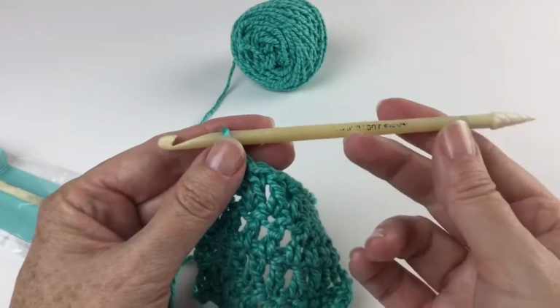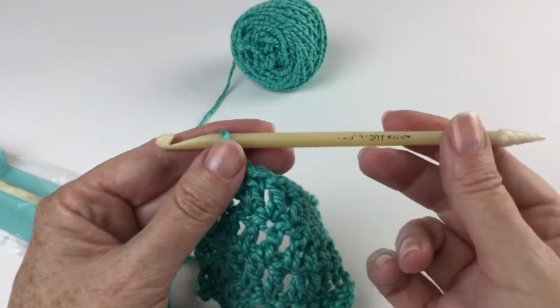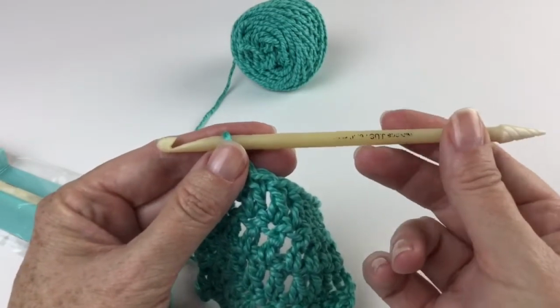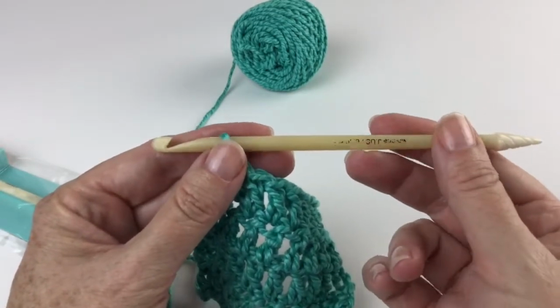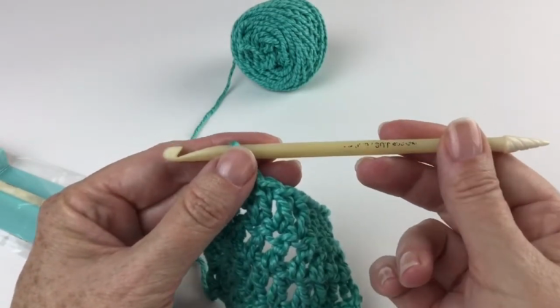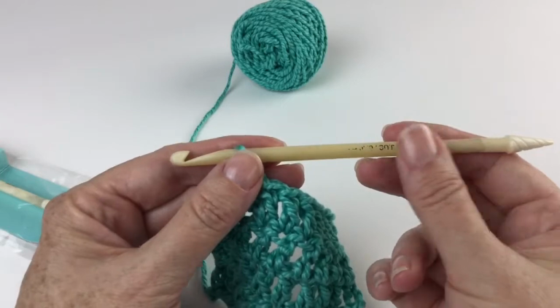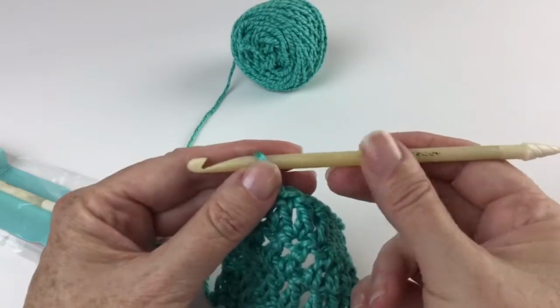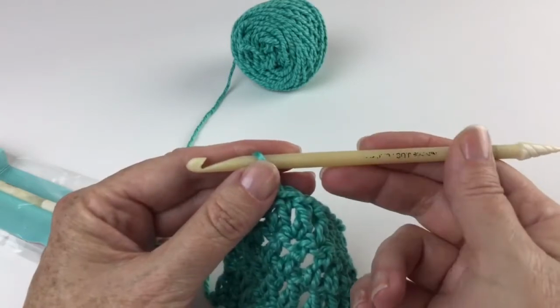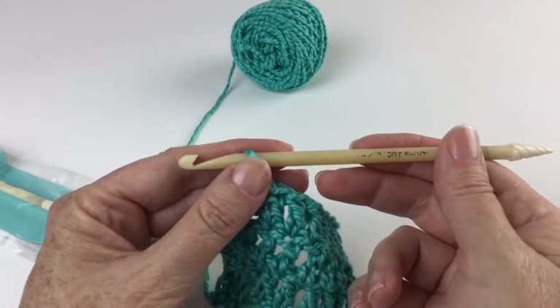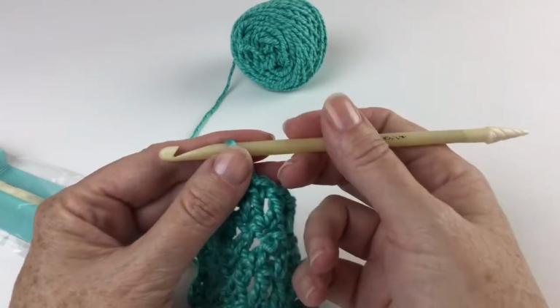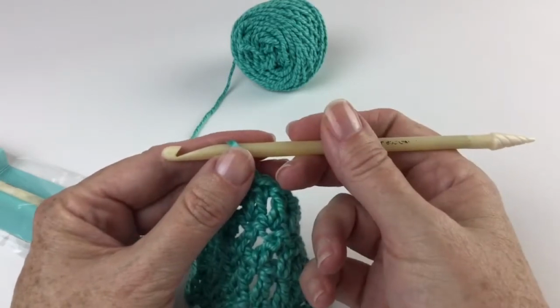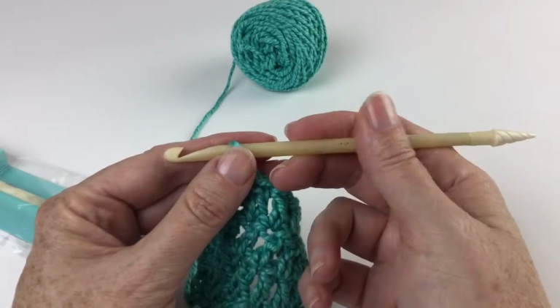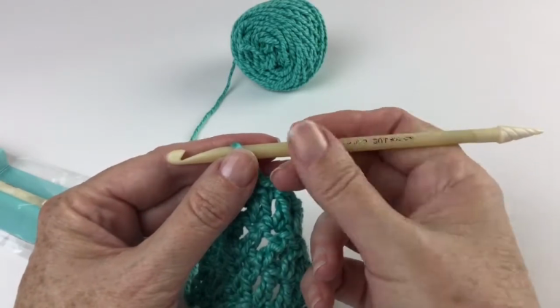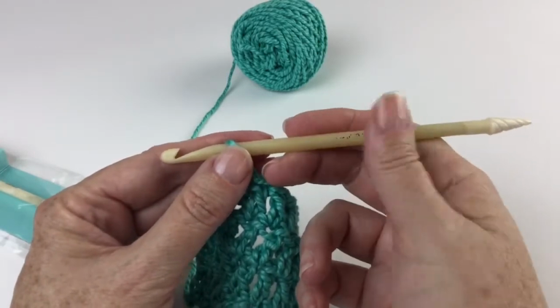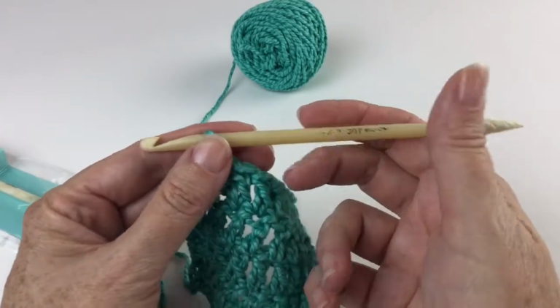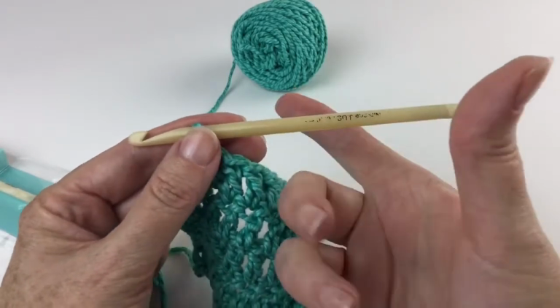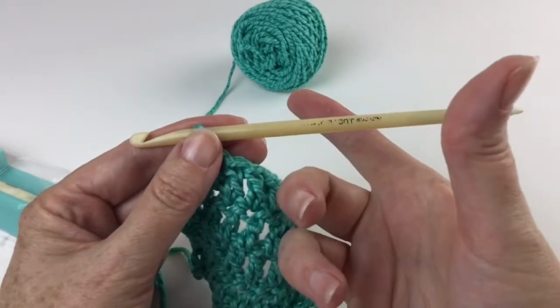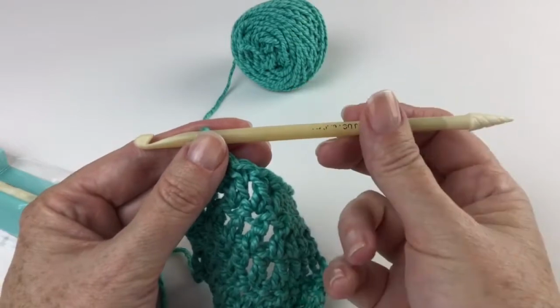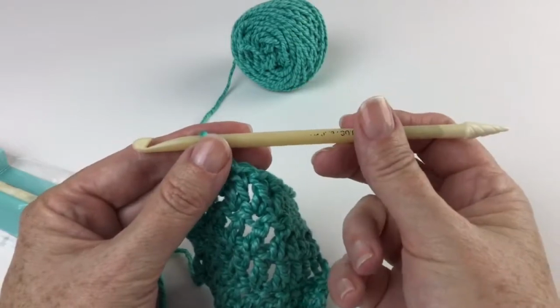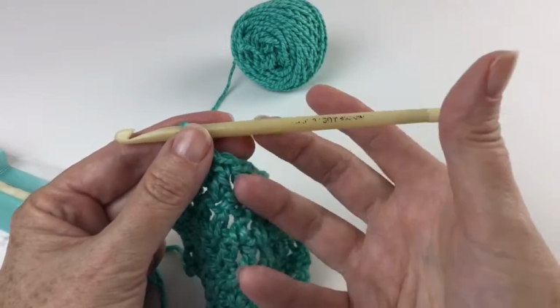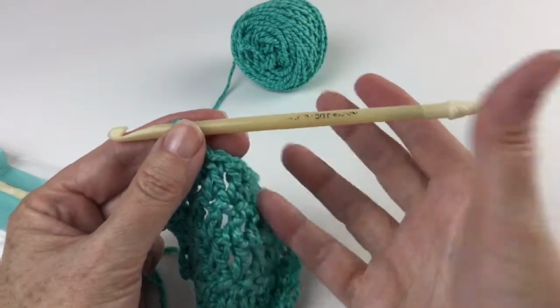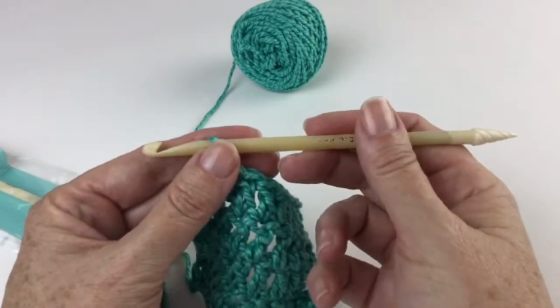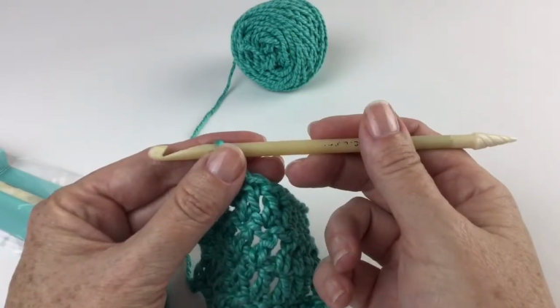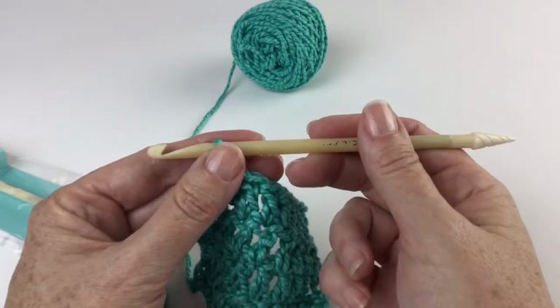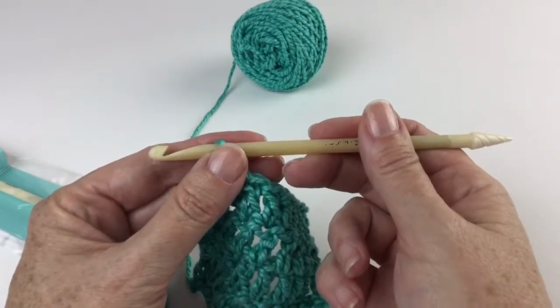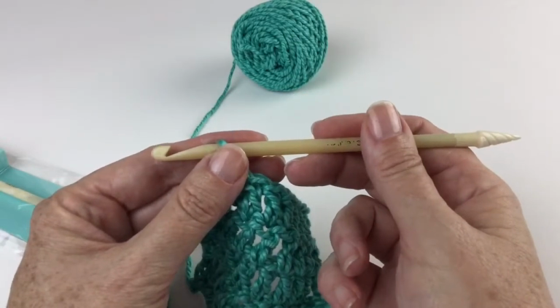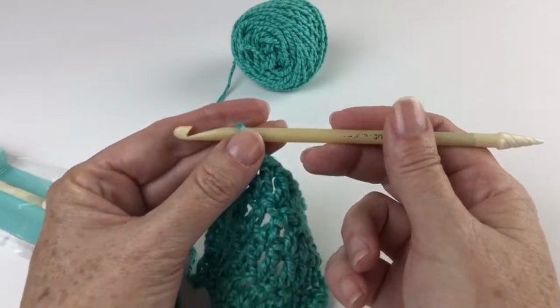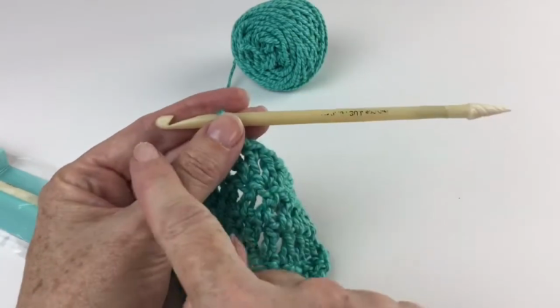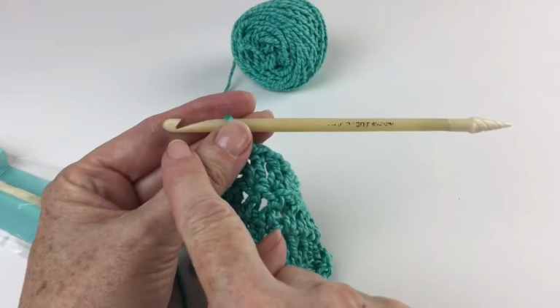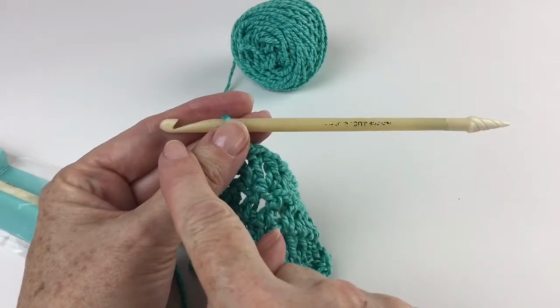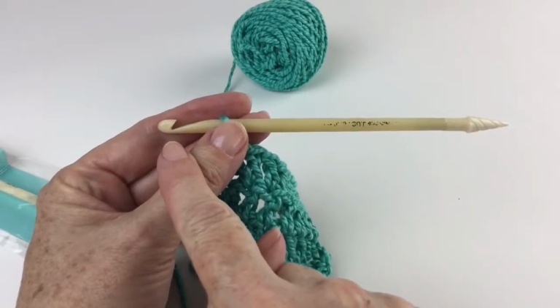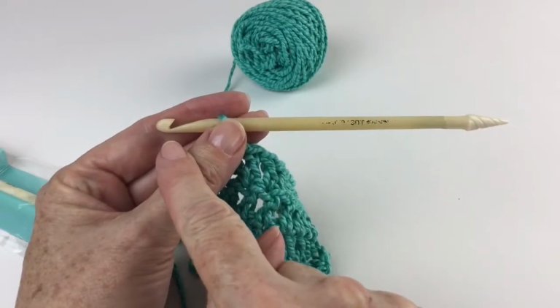These are nice hooks. They're light in weight, and like any kind of bone hook, it's going to warm to your hand — it's going to take the temperature of your hand while you're stitching — which makes it very comfortable. Again, it has the open throat, which I prefer.